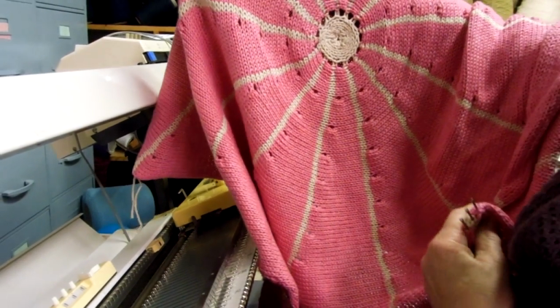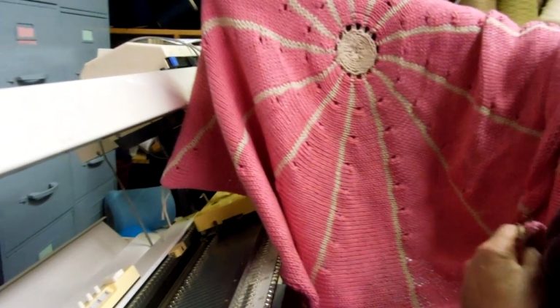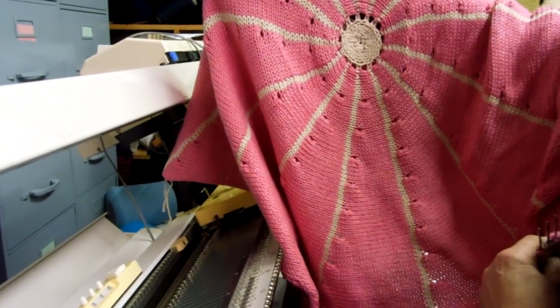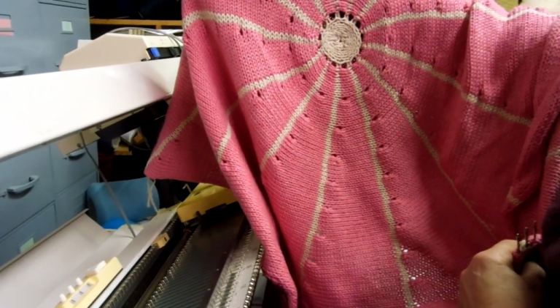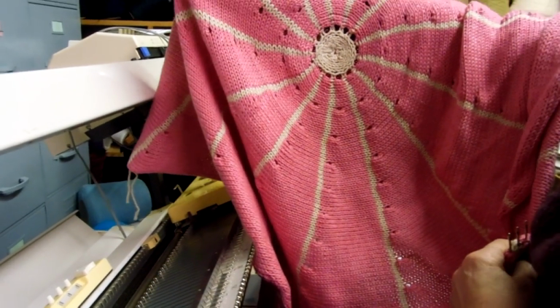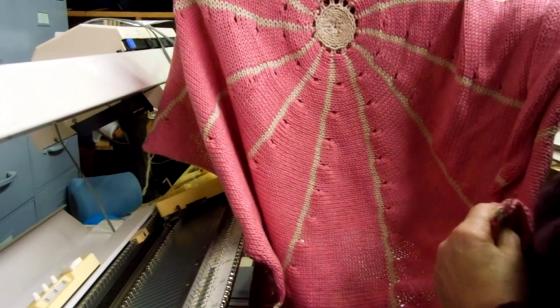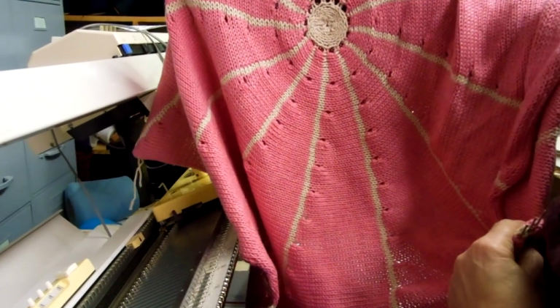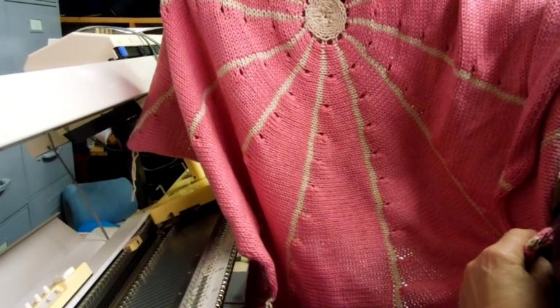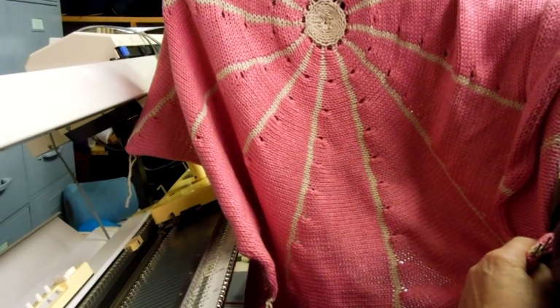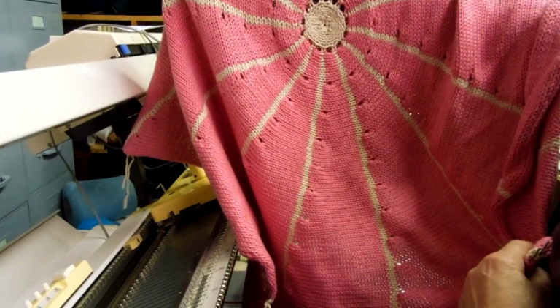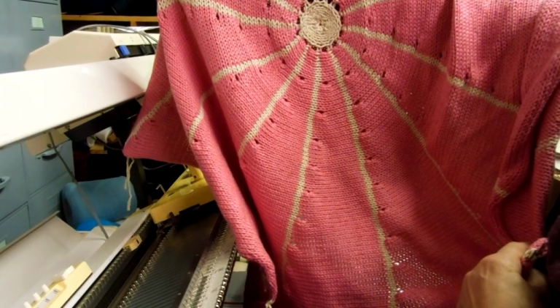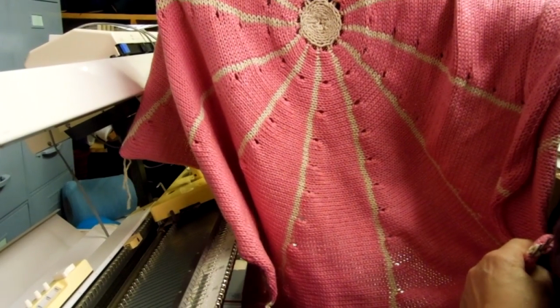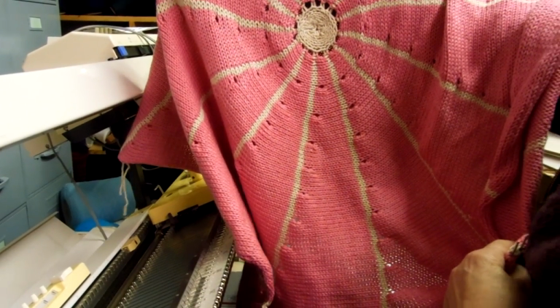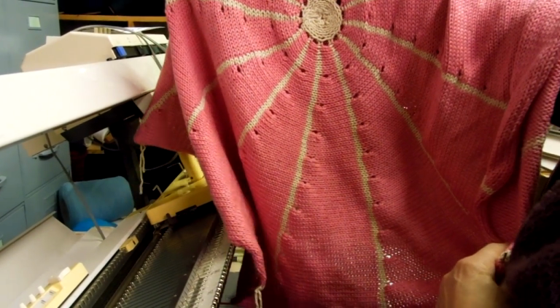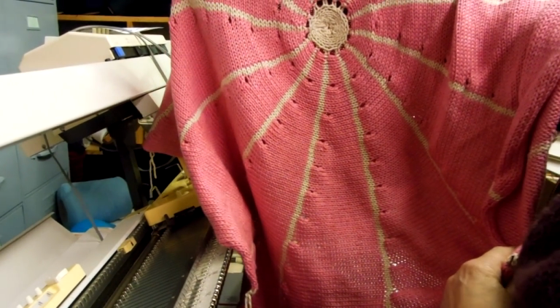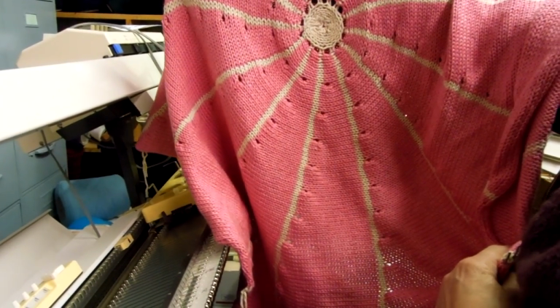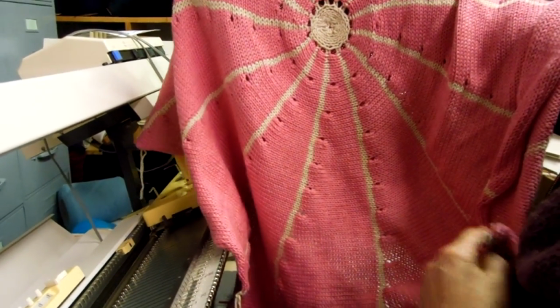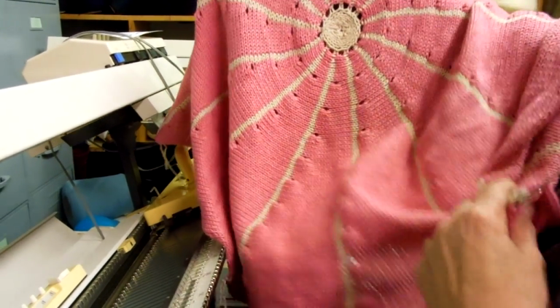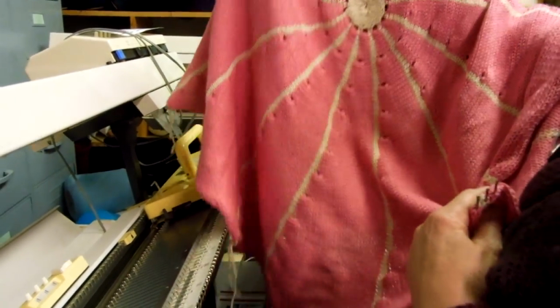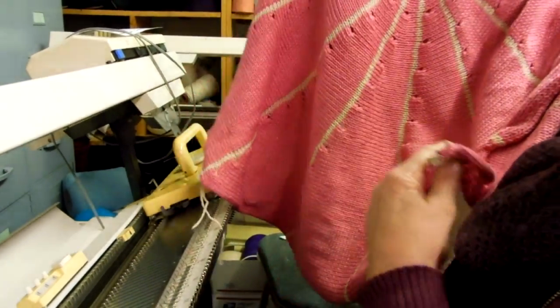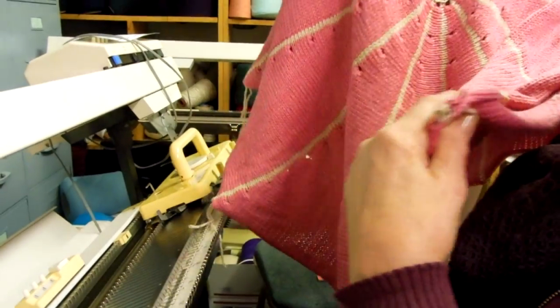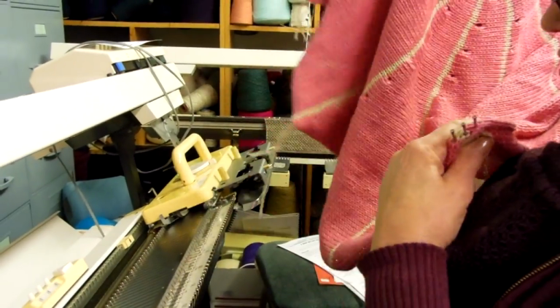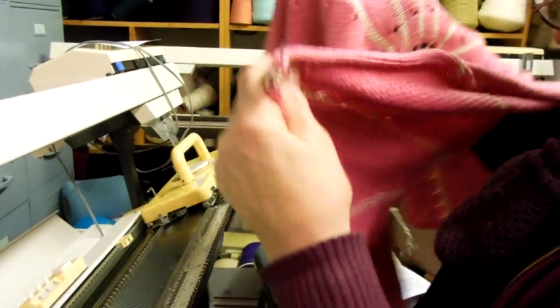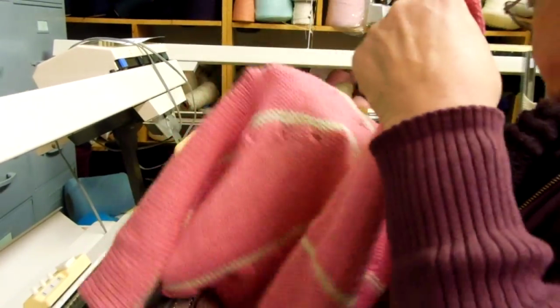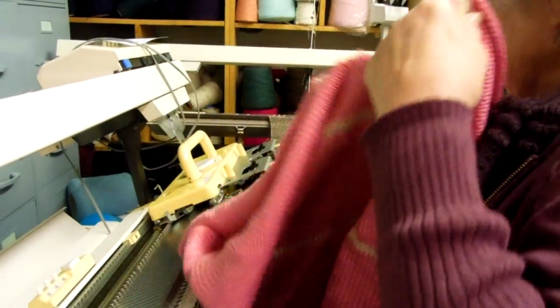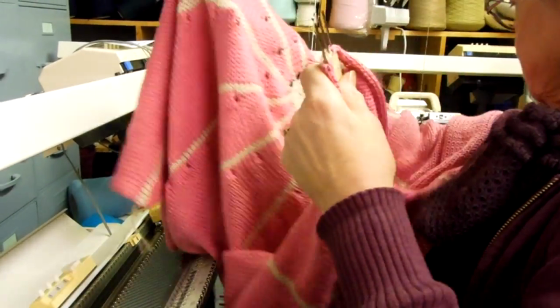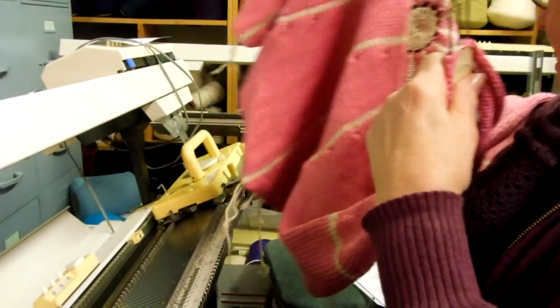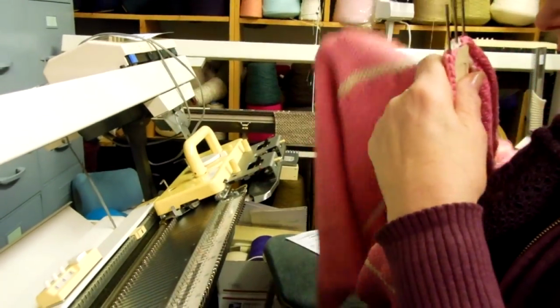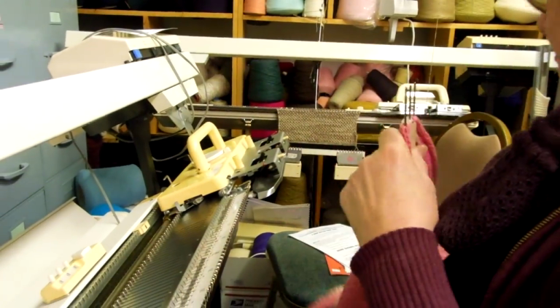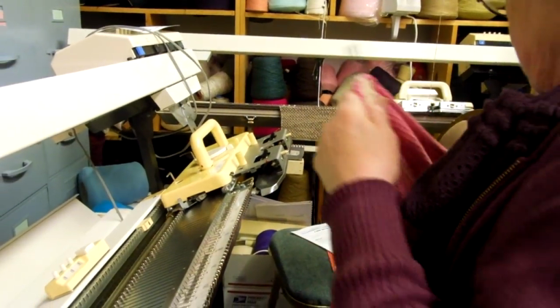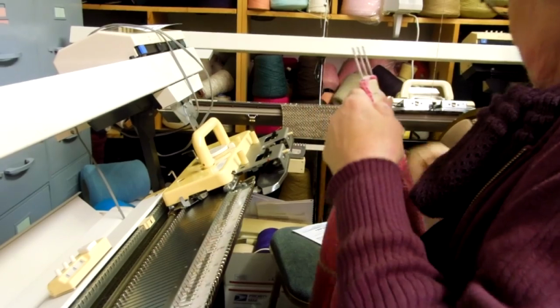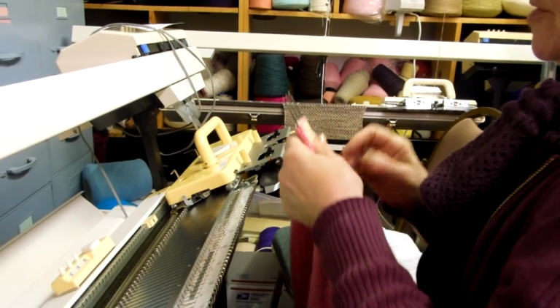Hi, I'm Carol Wurst at Rocking Horse Farm. I'm going to show you my round baby blanket that I have made, and I'm going to put an edging on it. The edging I'm going to put on is called the raised diagonal half cable trim.